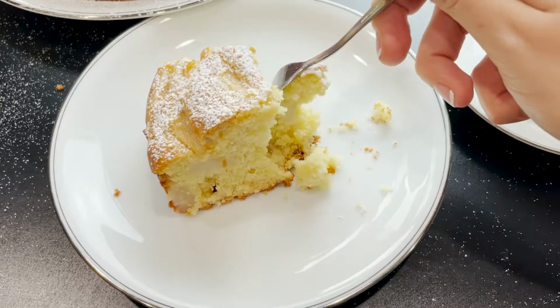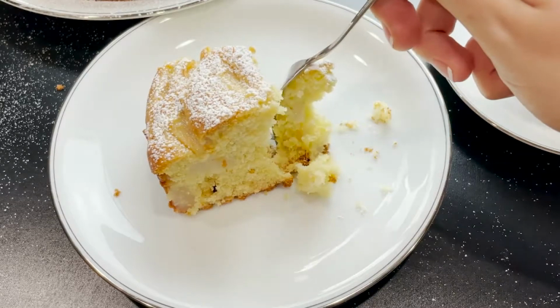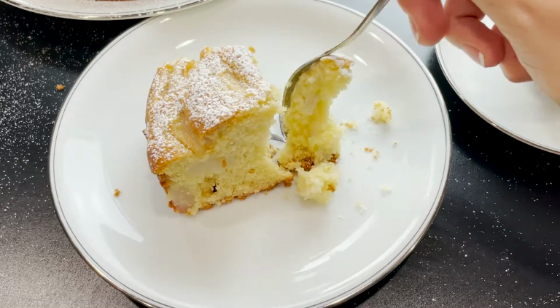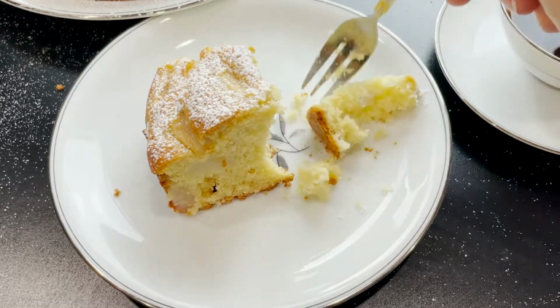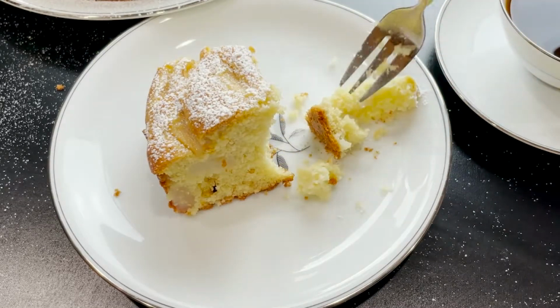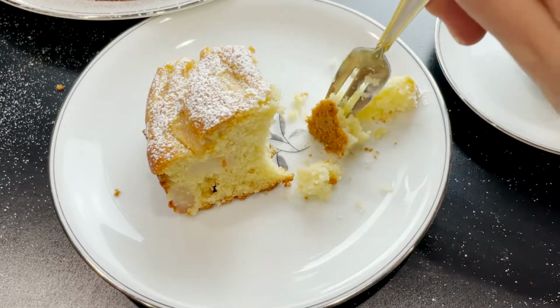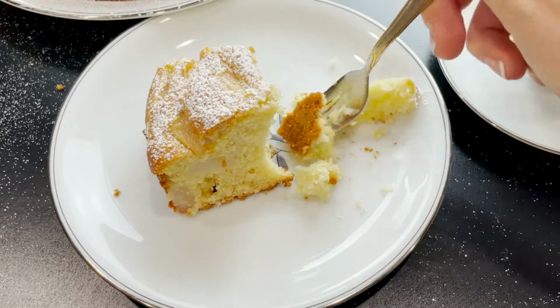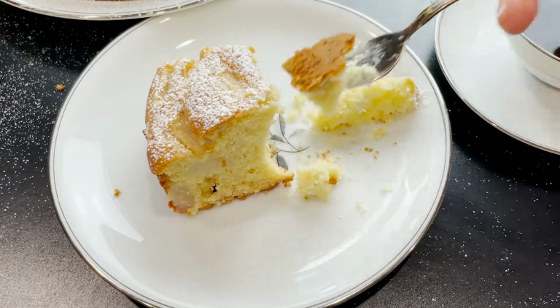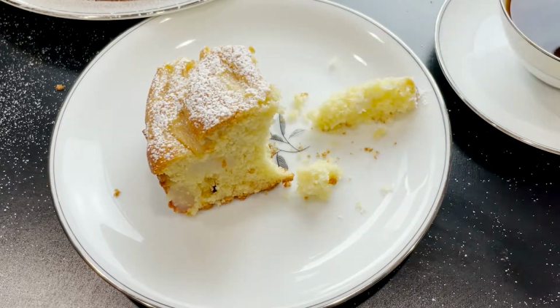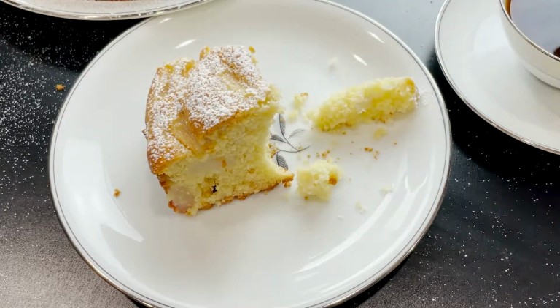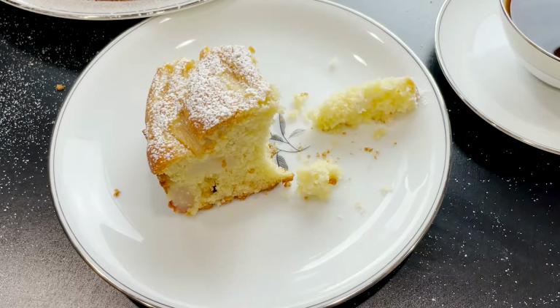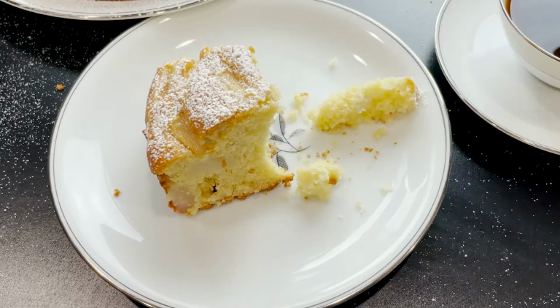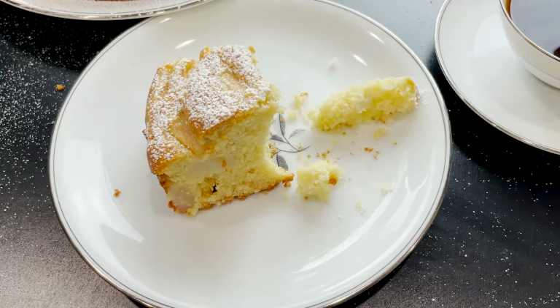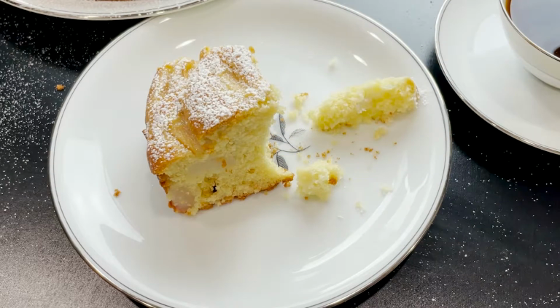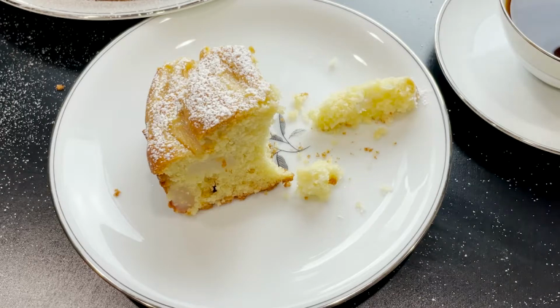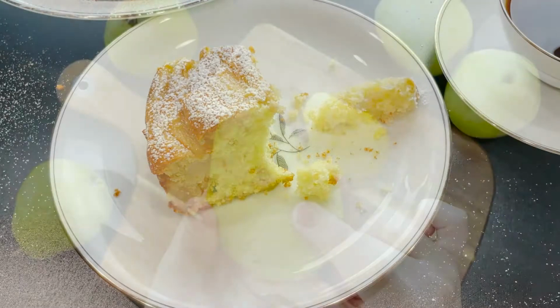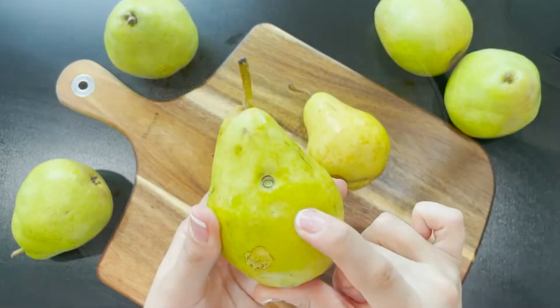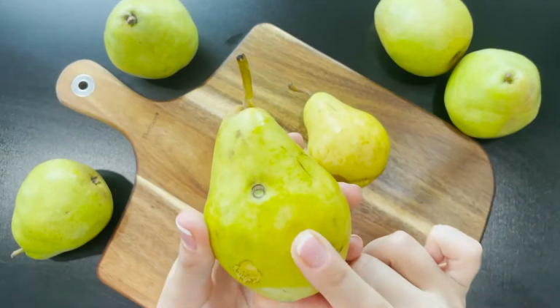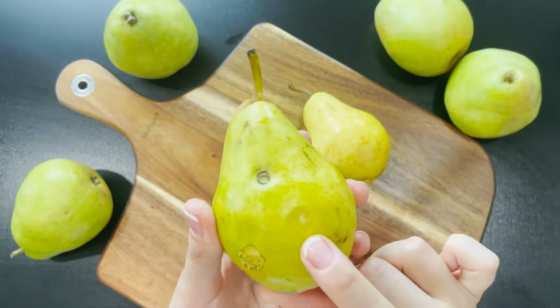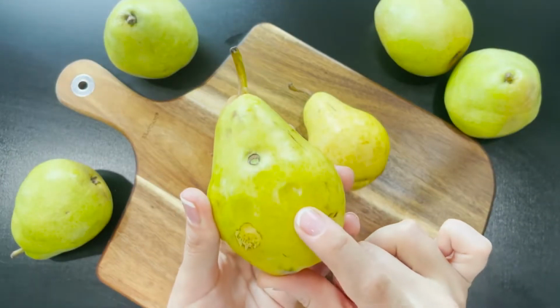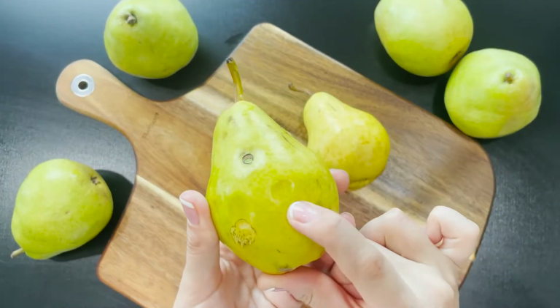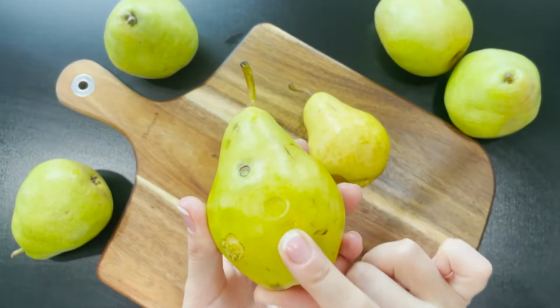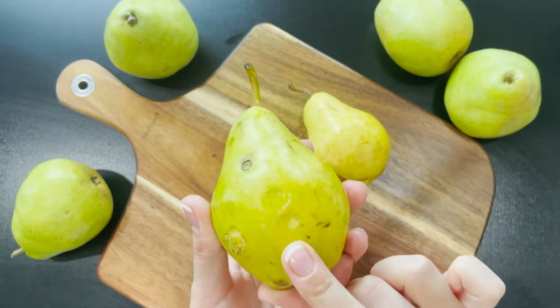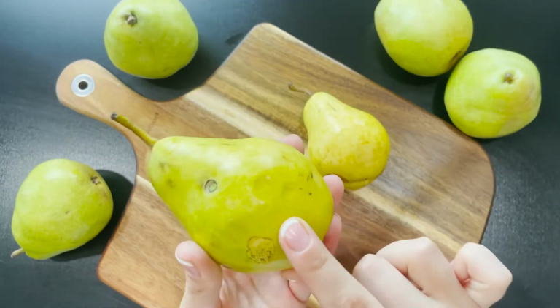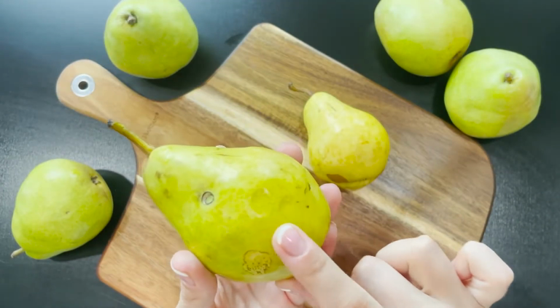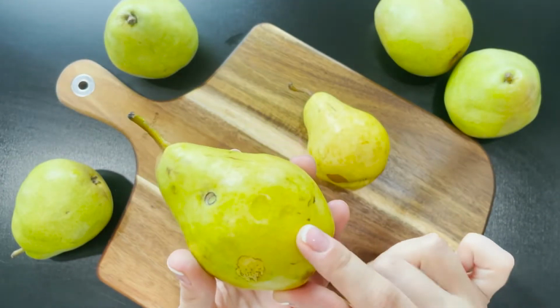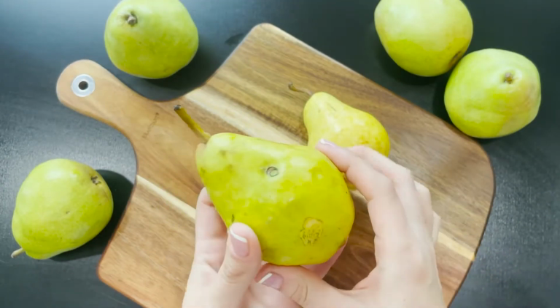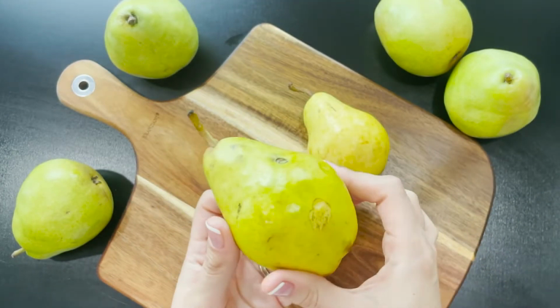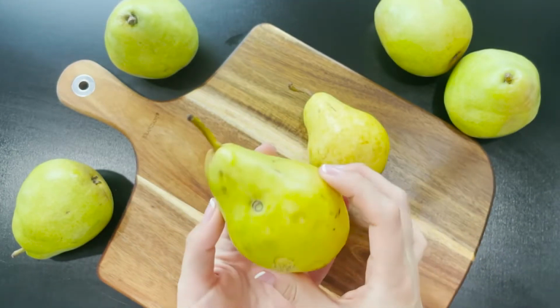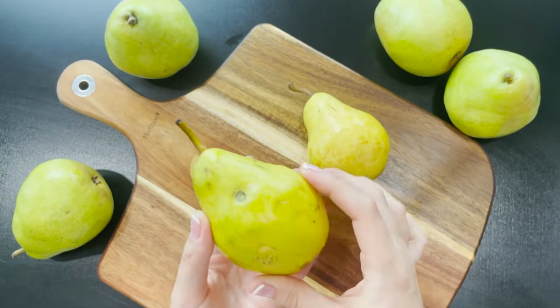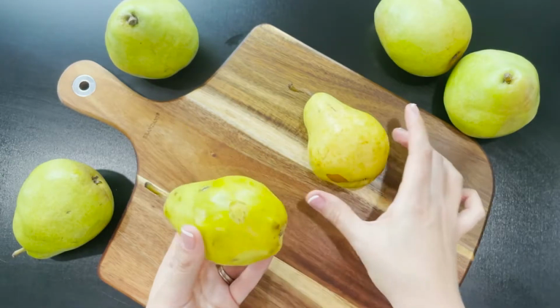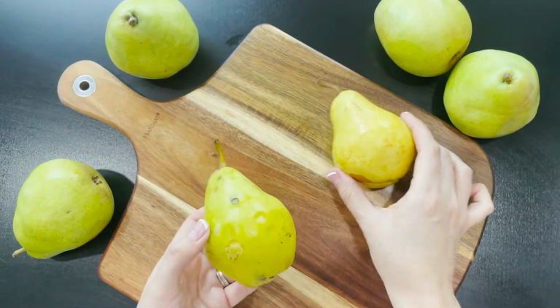Begin by preheating your oven at 350 degrees Fahrenheit. You will need two pears for this cake. Make sure your pears are ripe but firm.